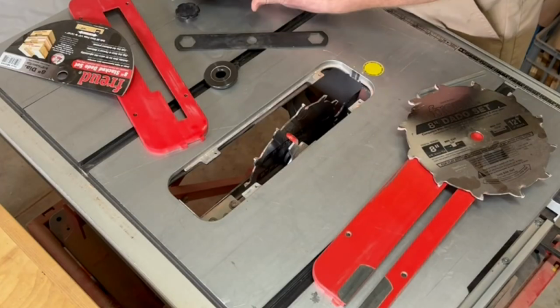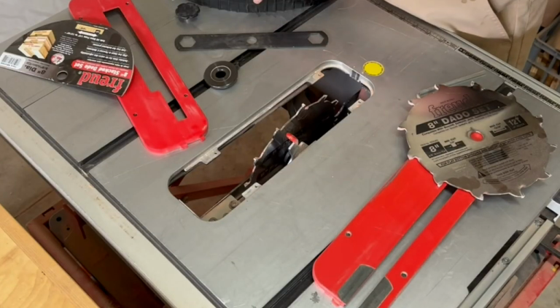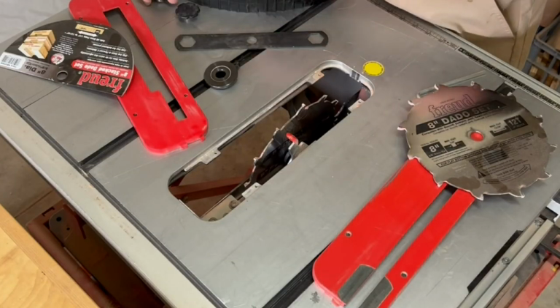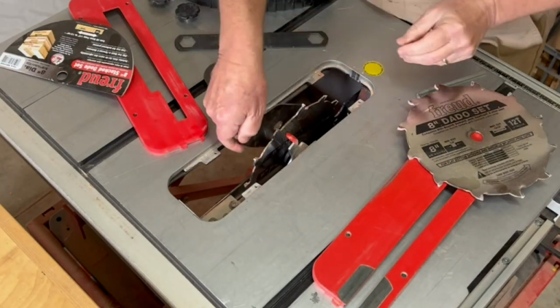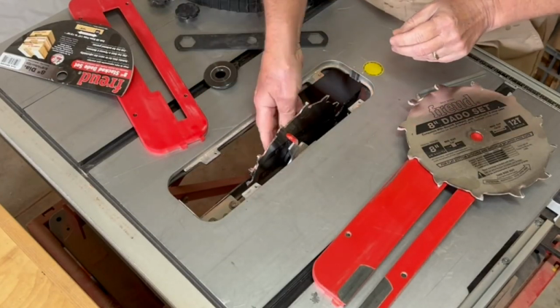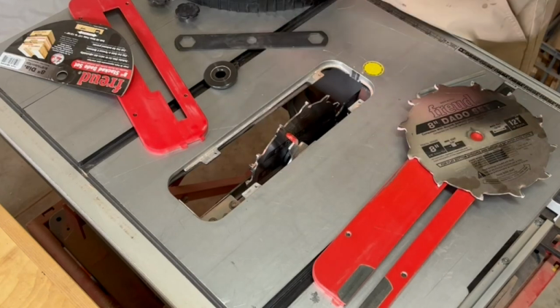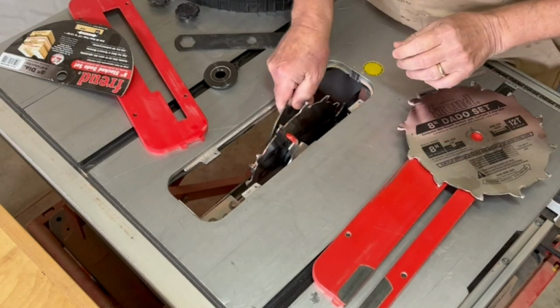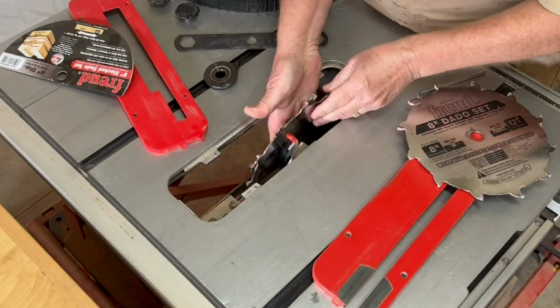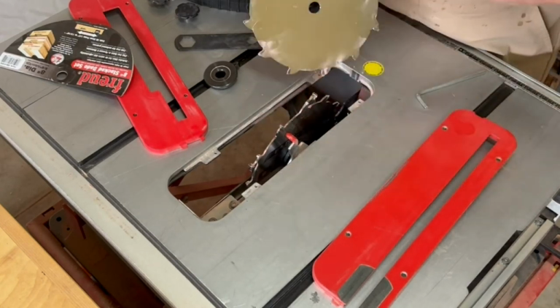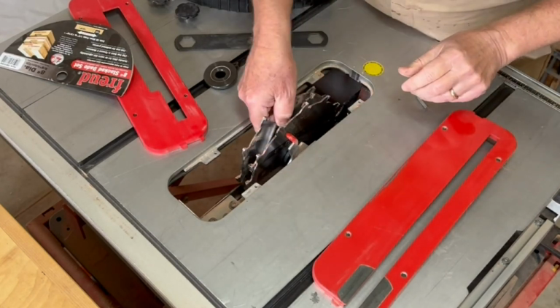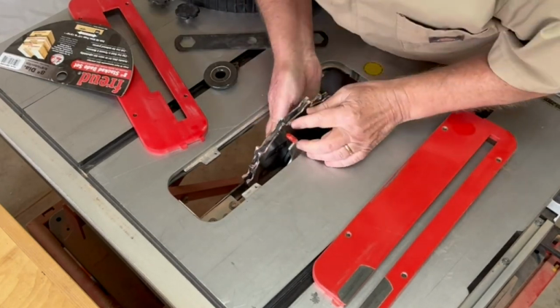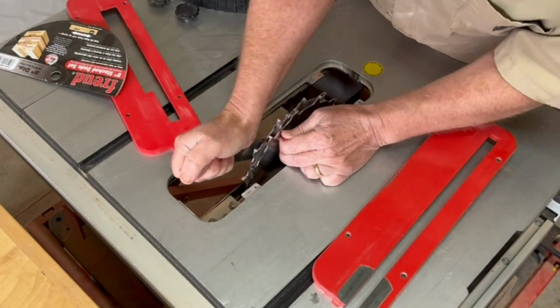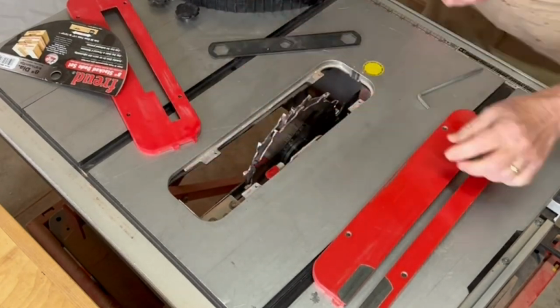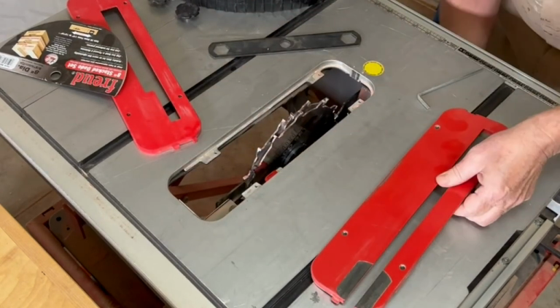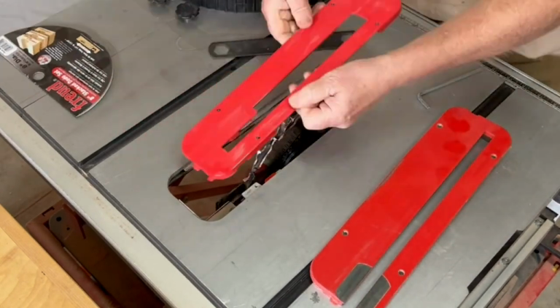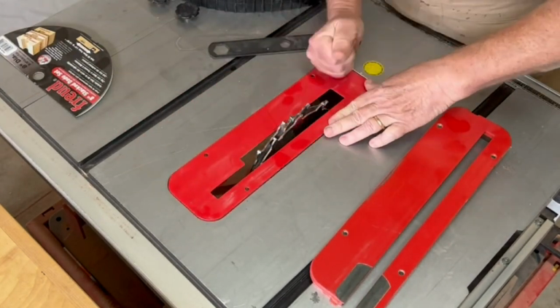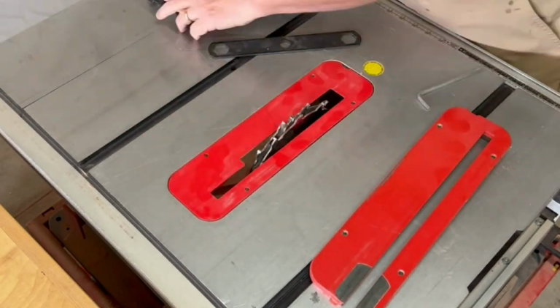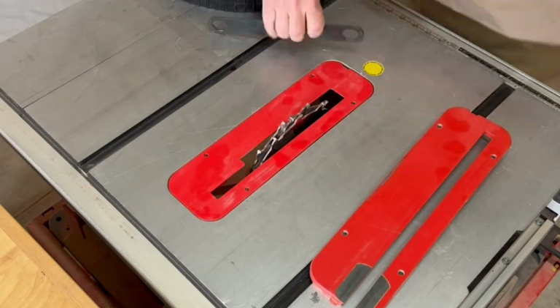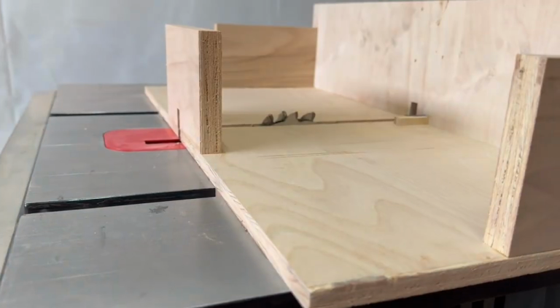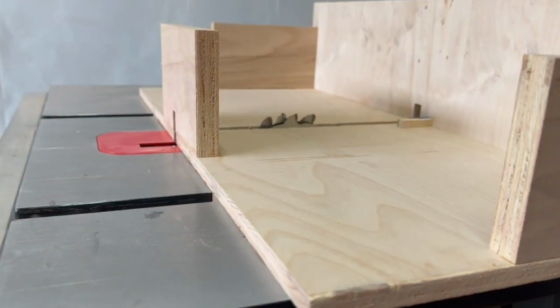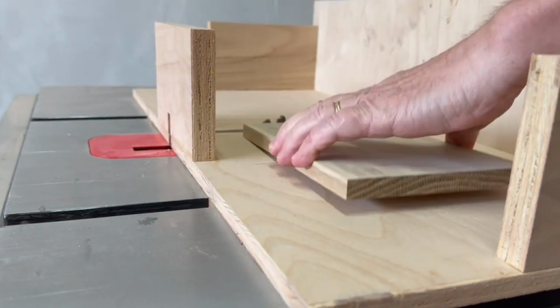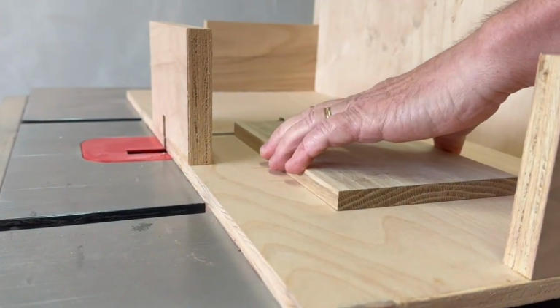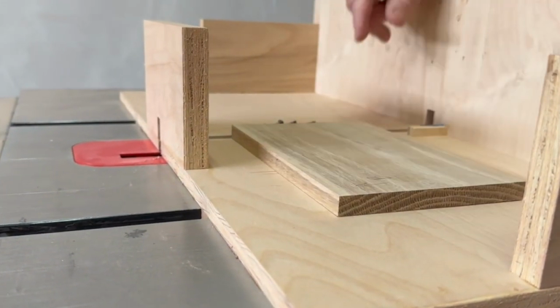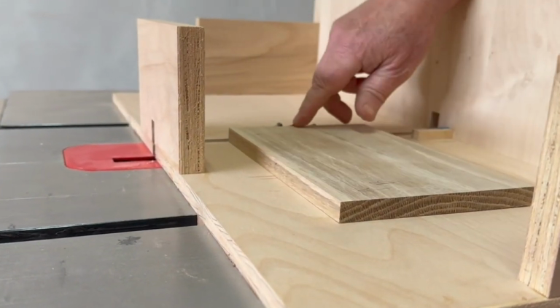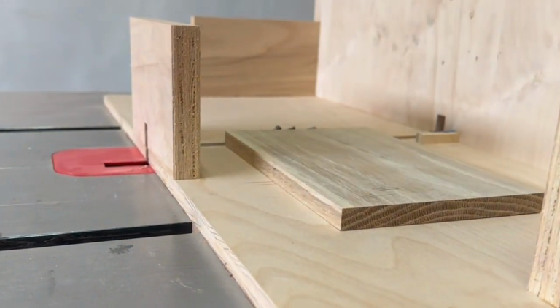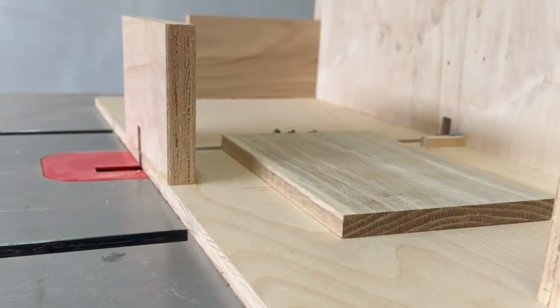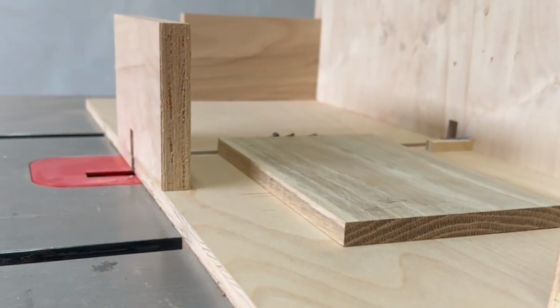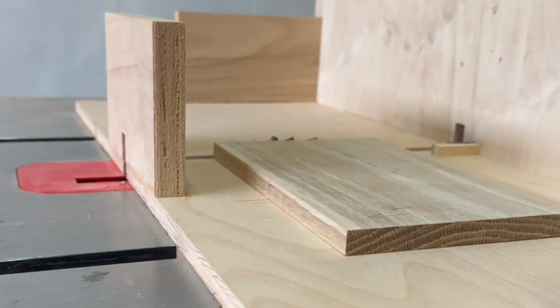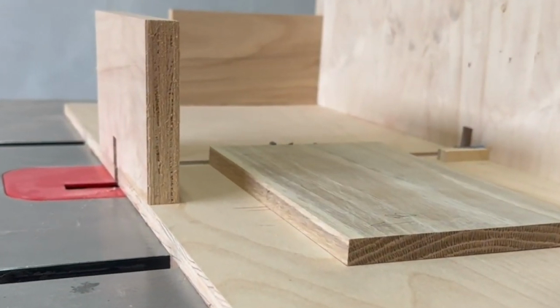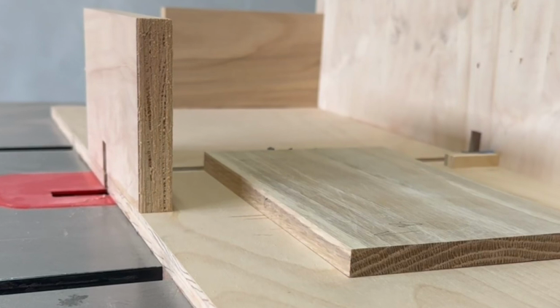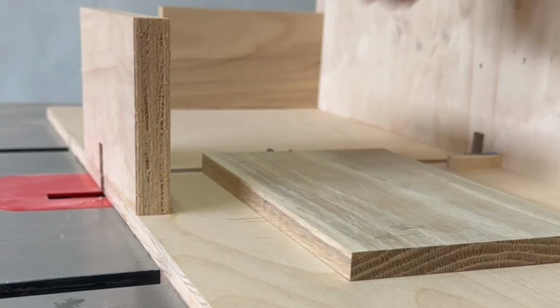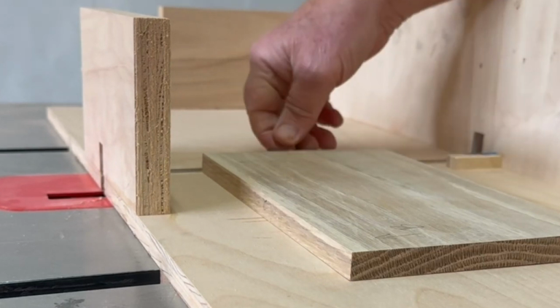I'll finish it with some mineral oil and test it out later in the video along with the whole kit. Let's move on to the smoker kit gift box, which I'm making from some white oak. I'm using a half inch dado stack and a box joint jig on my table saw, setting the blade height to be the same as the thickness of the box side pieces.